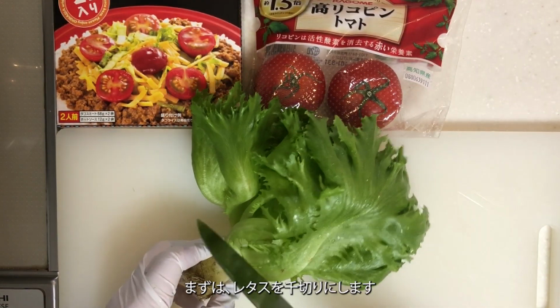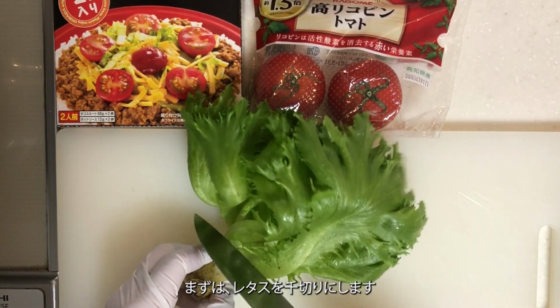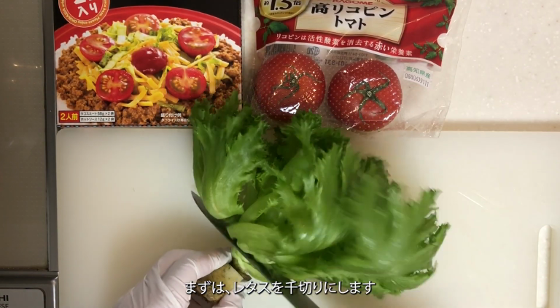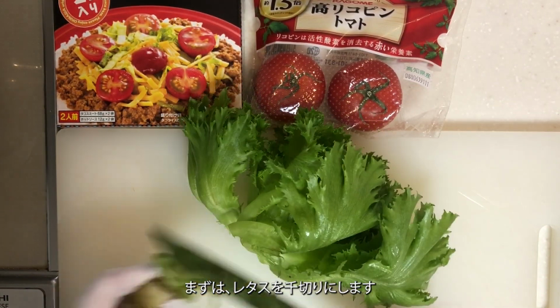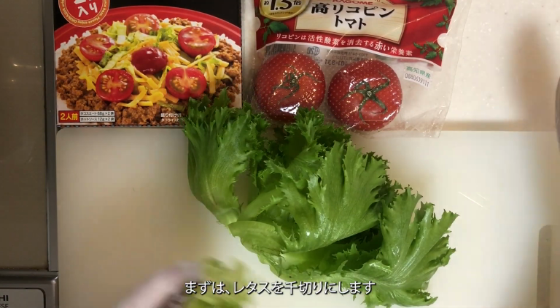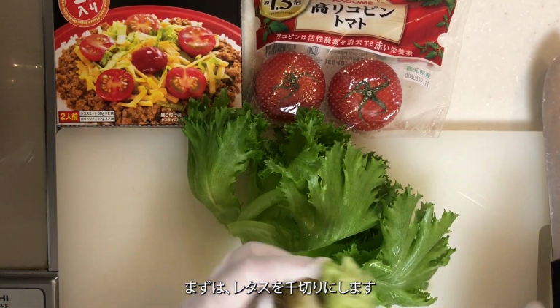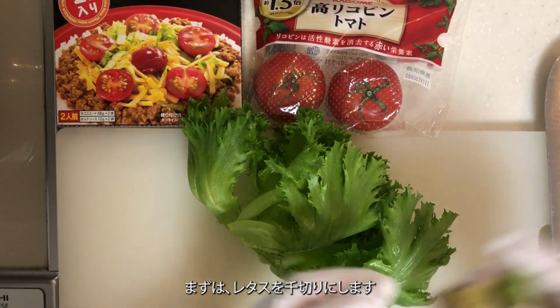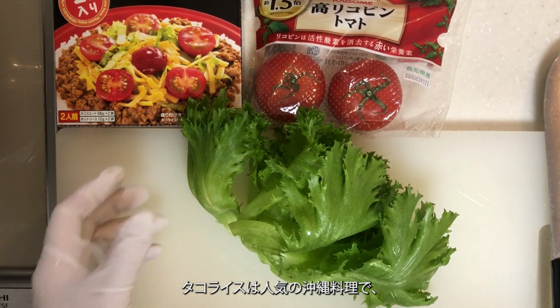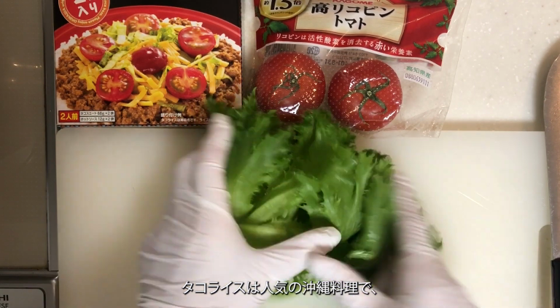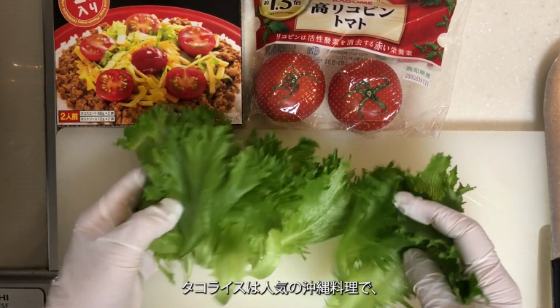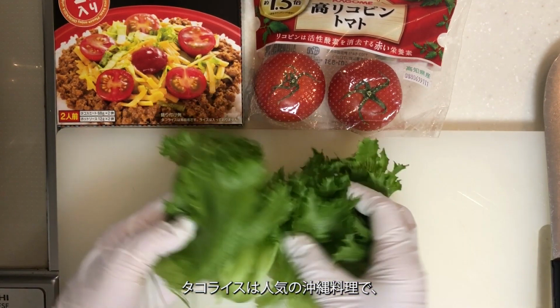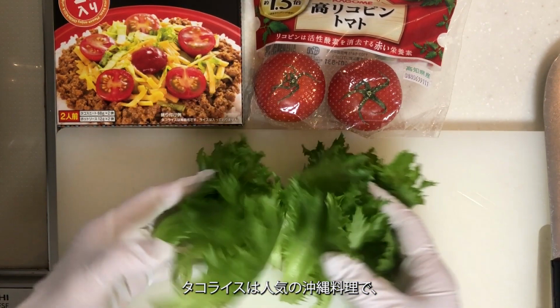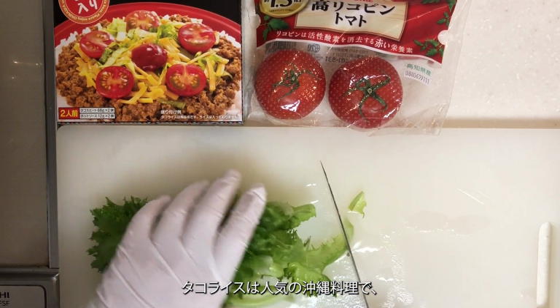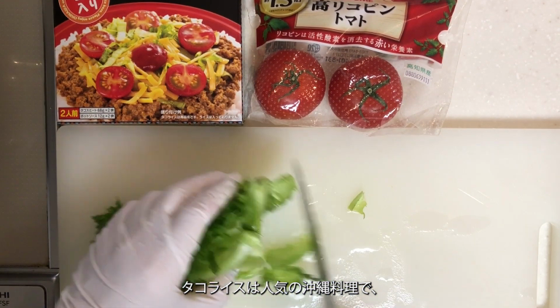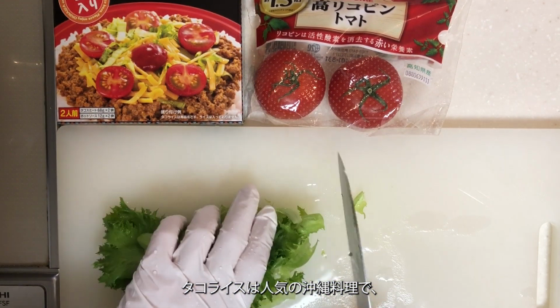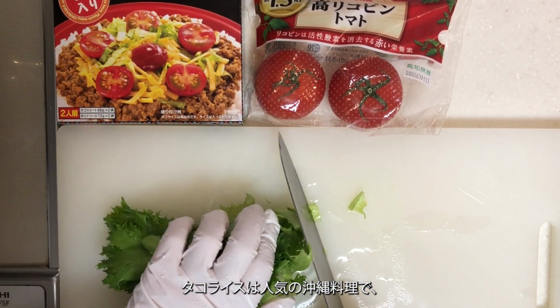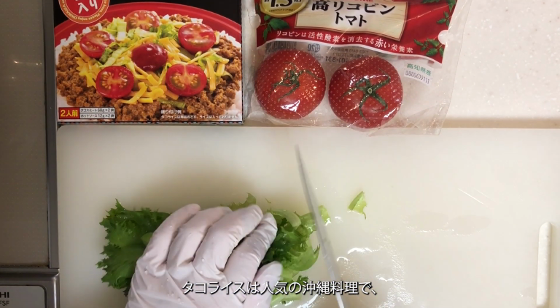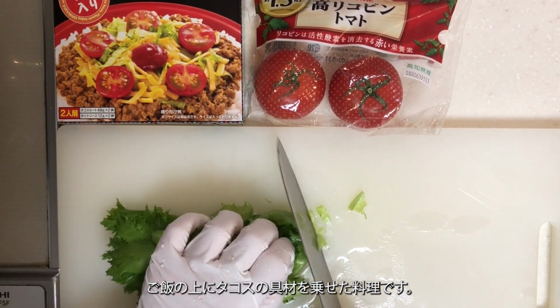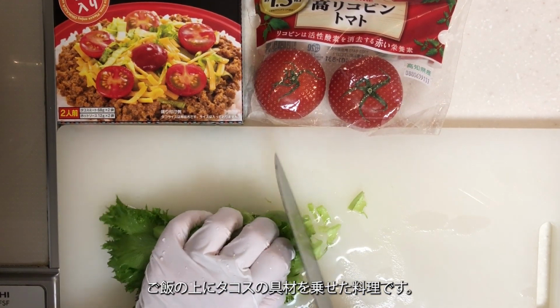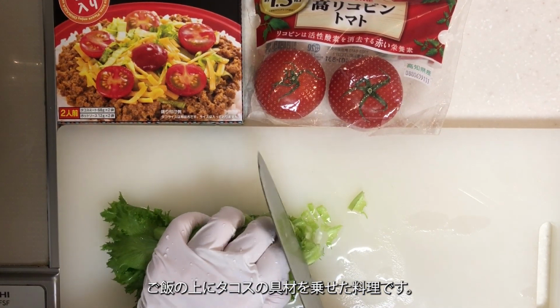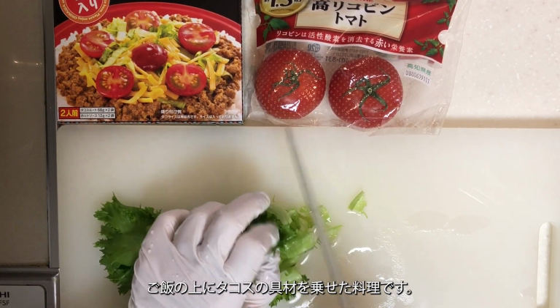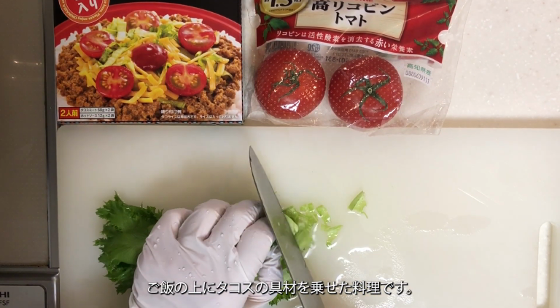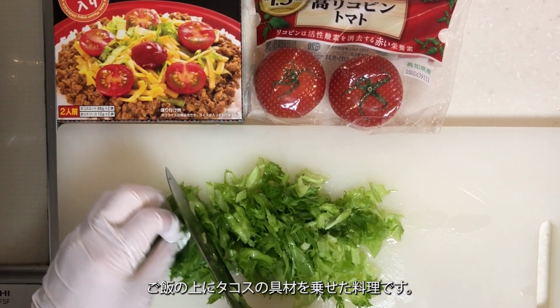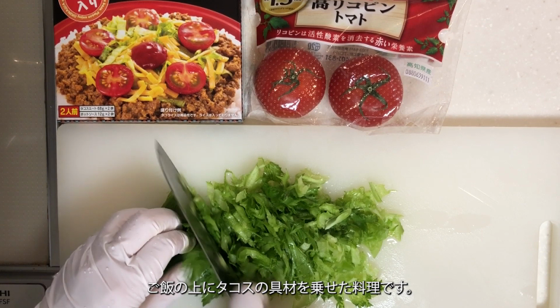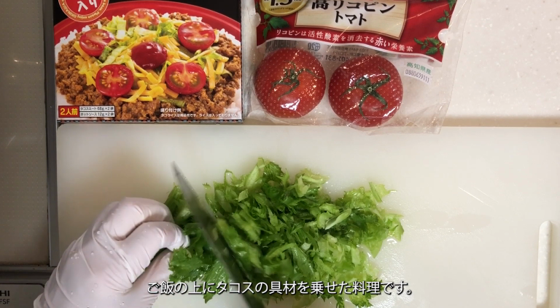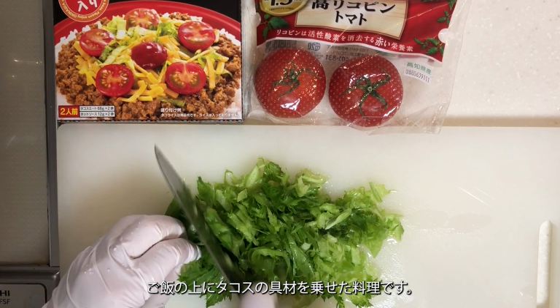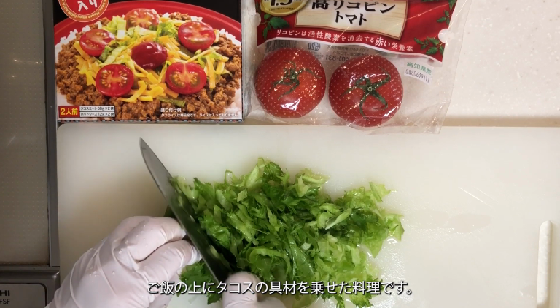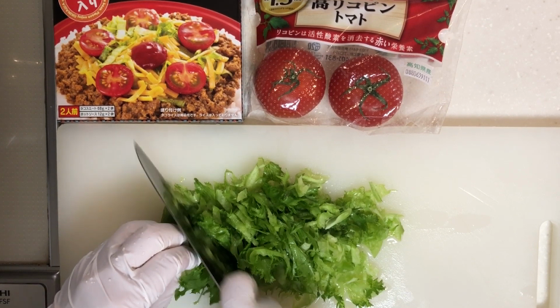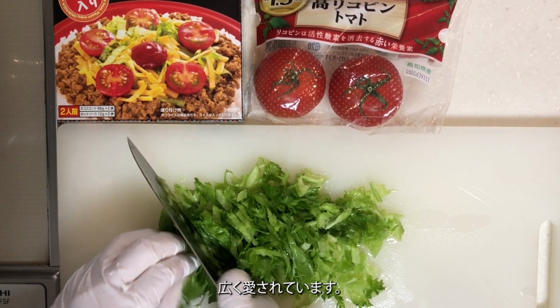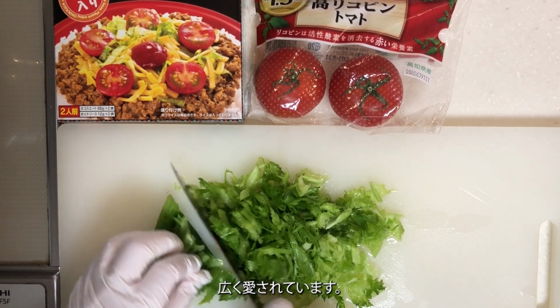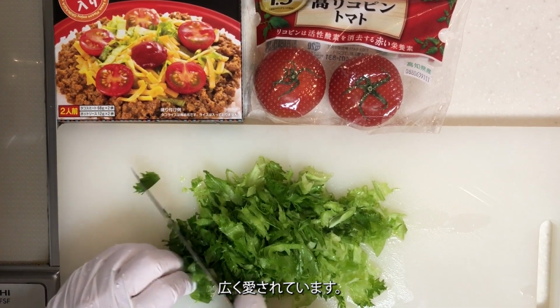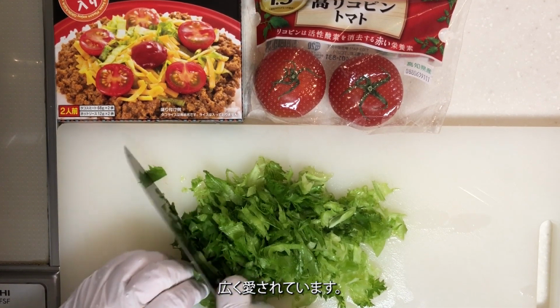First, shred the lettuce. Taco rice is a popular Okinawan dish where taco ingredients are placed on top of rice. It's widely loved.